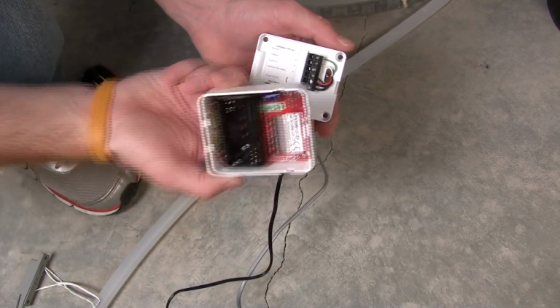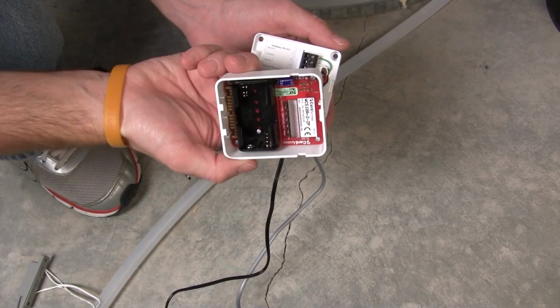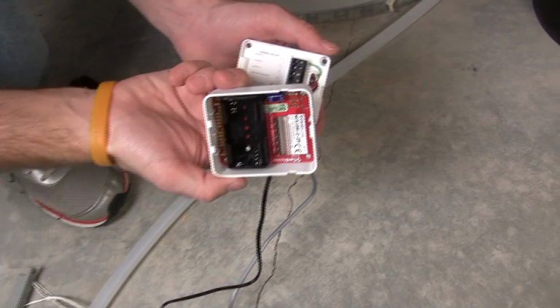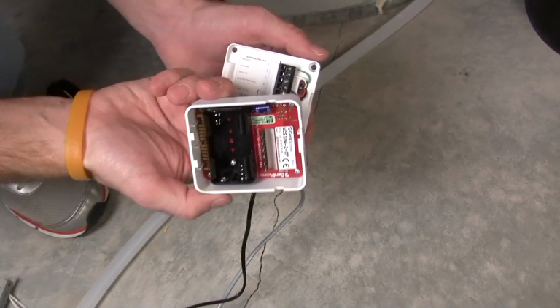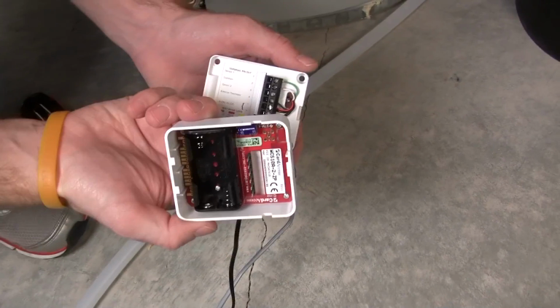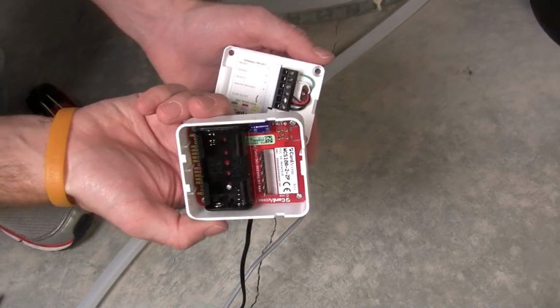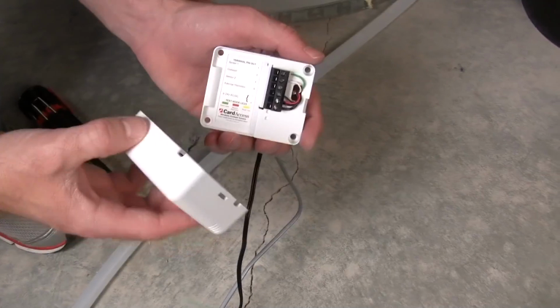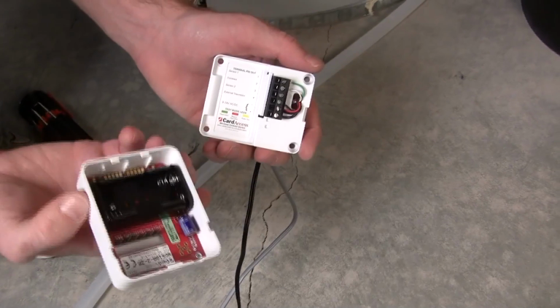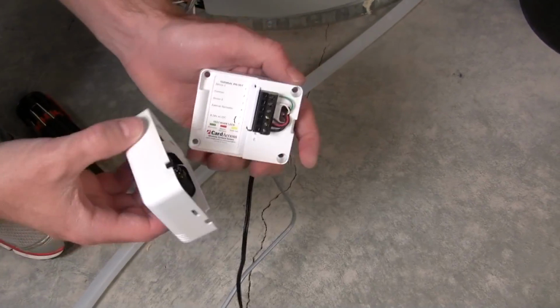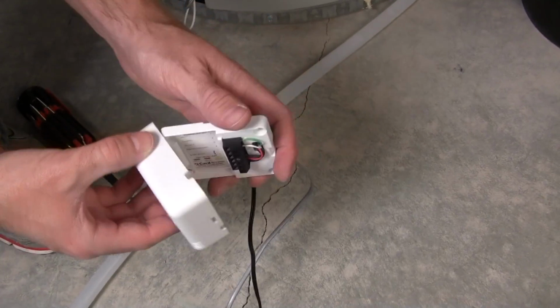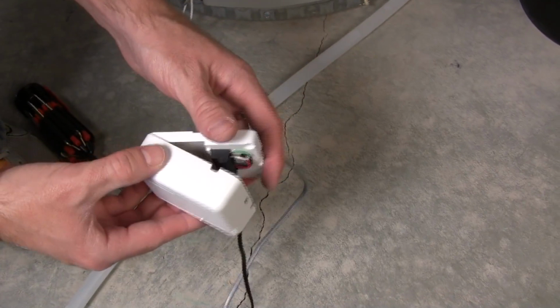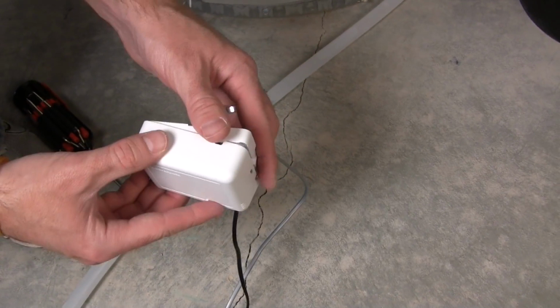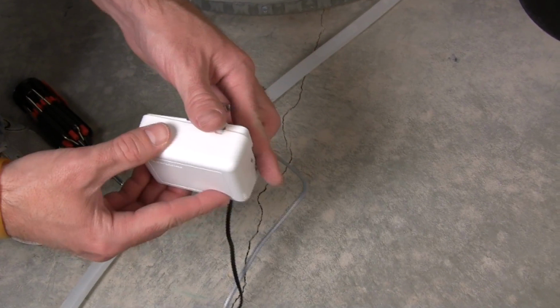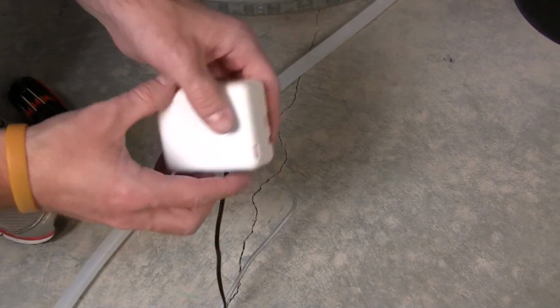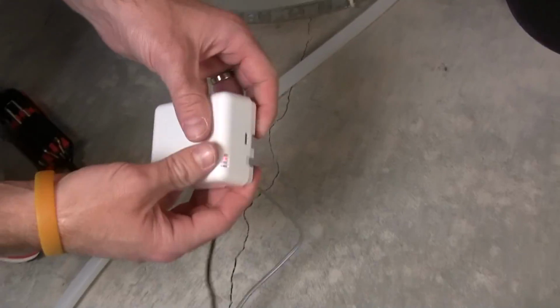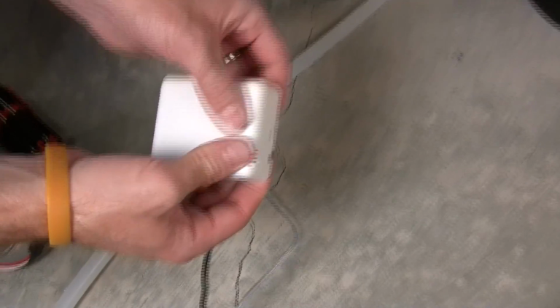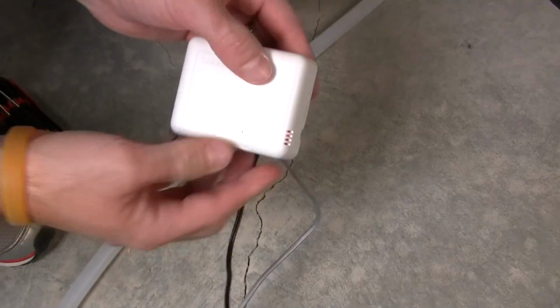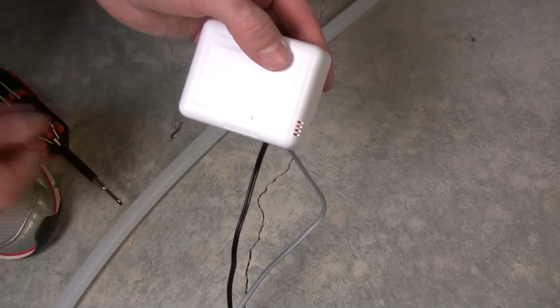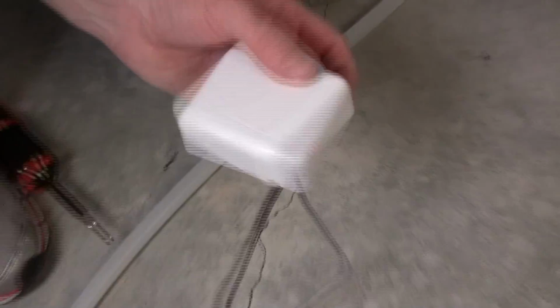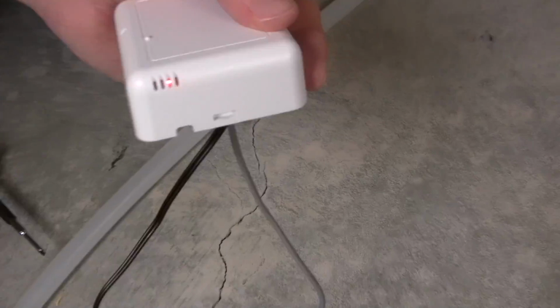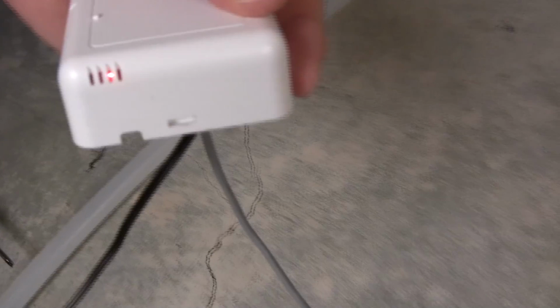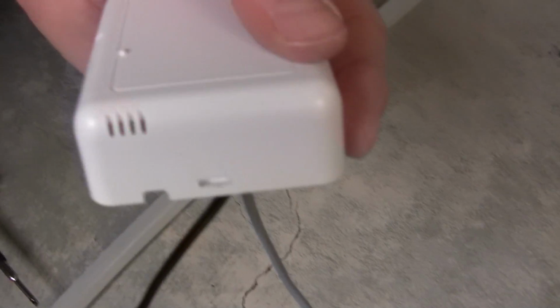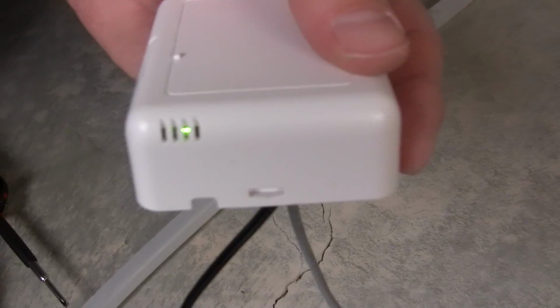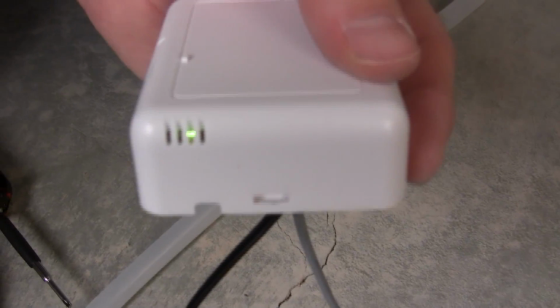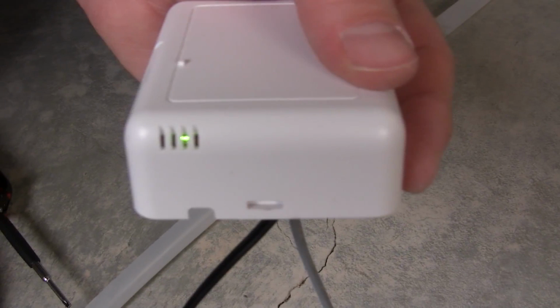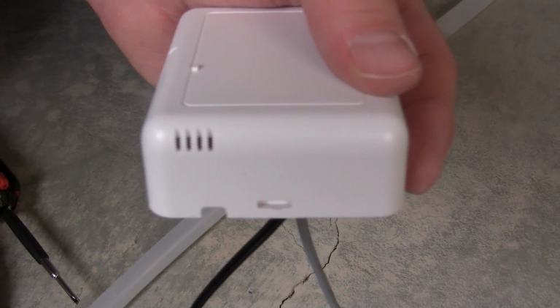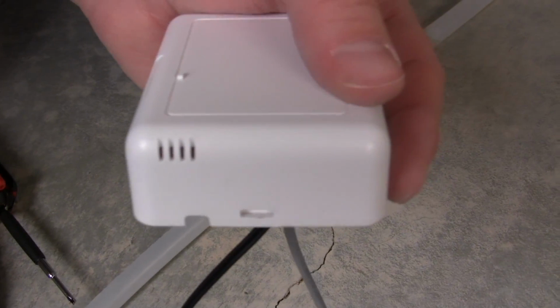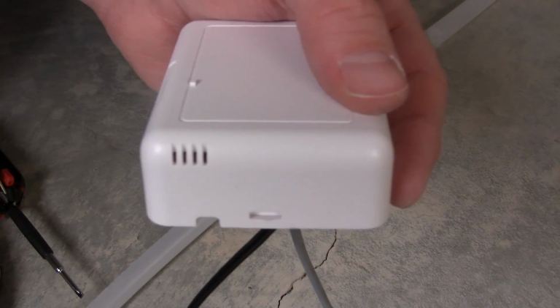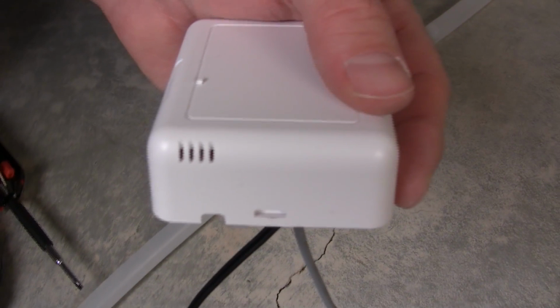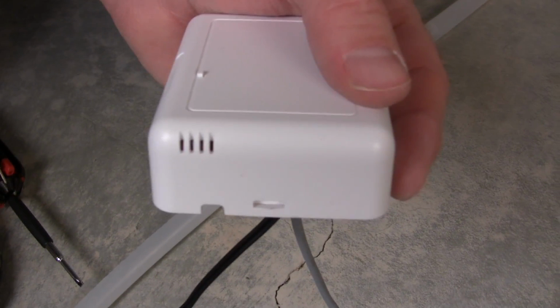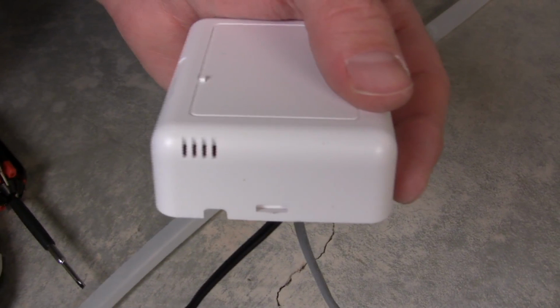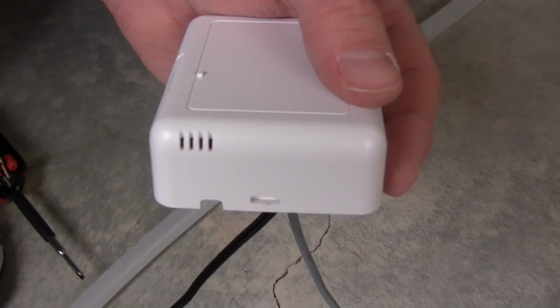There are no batteries in this one because it's the line-powered version. You just stick it like this and close it up. You'll see that the LED is going to turn red and then green, which means that it's ready to be ID'd into a panel.